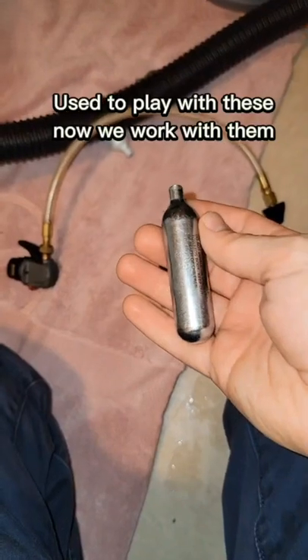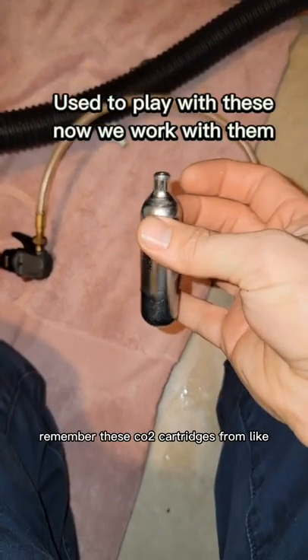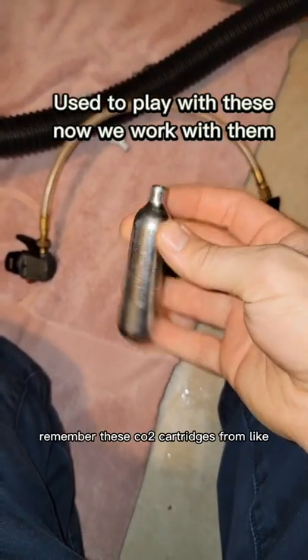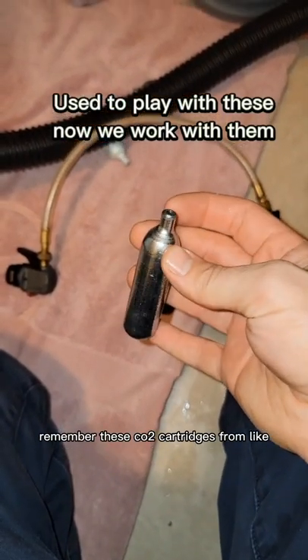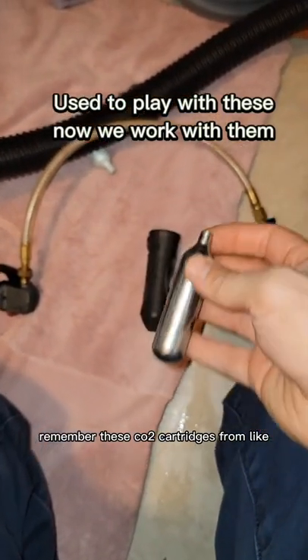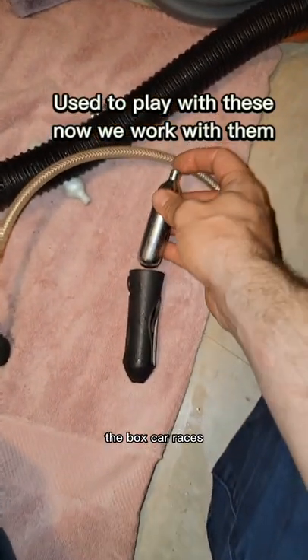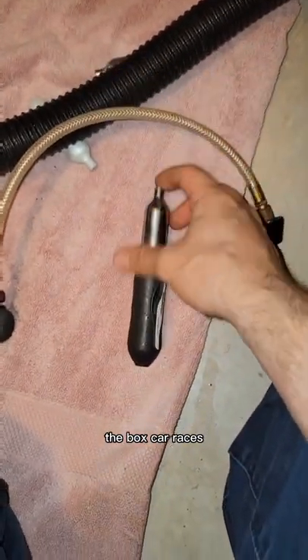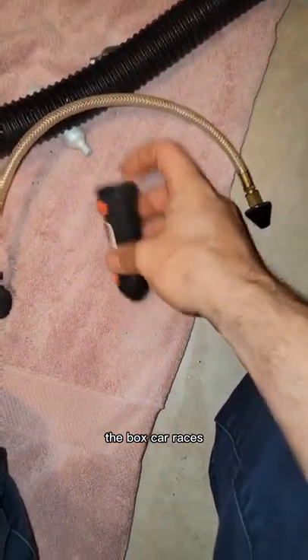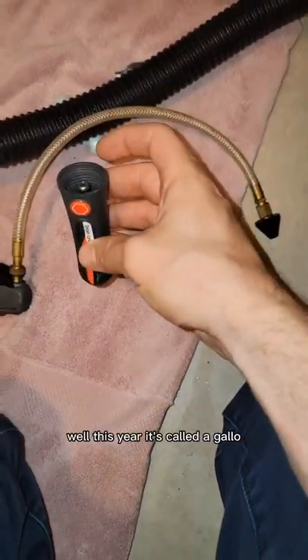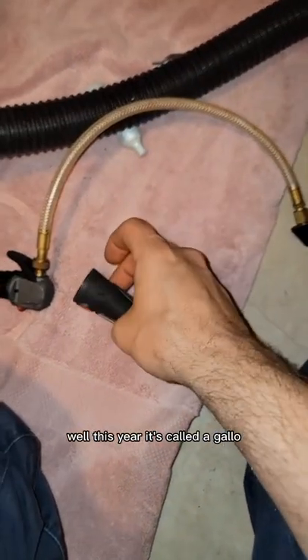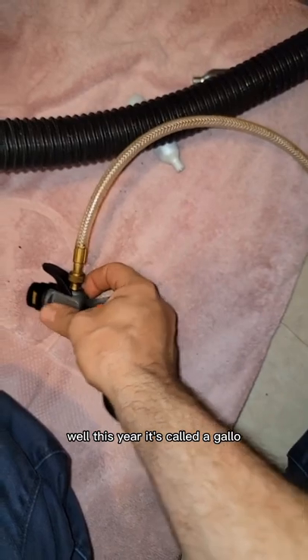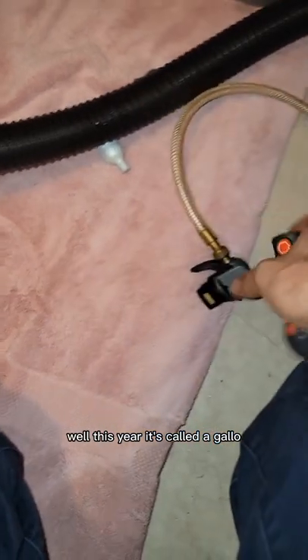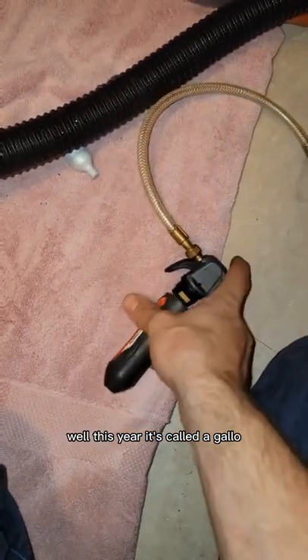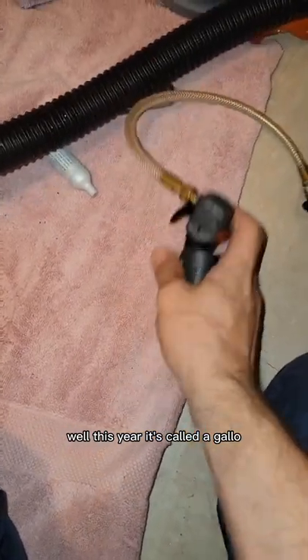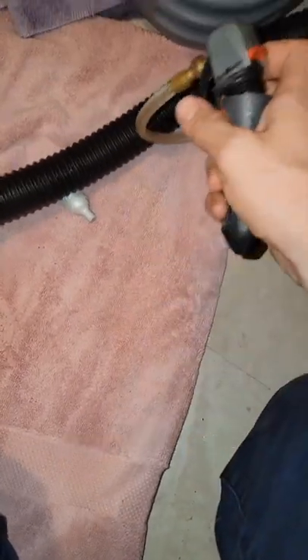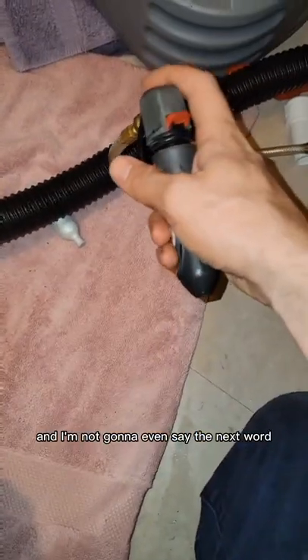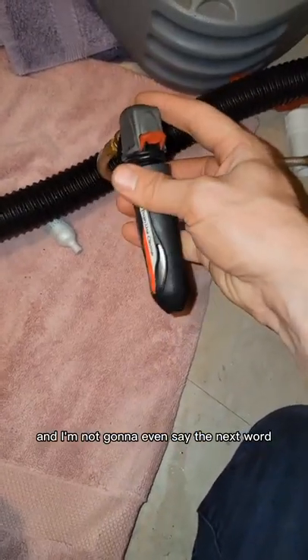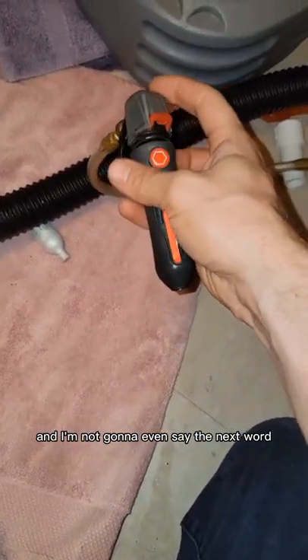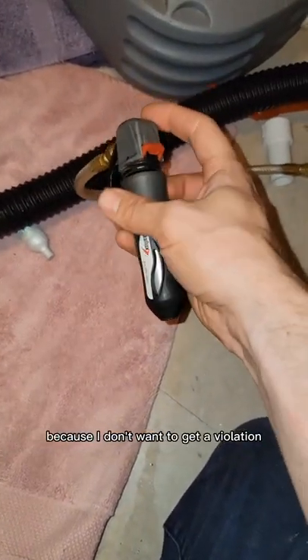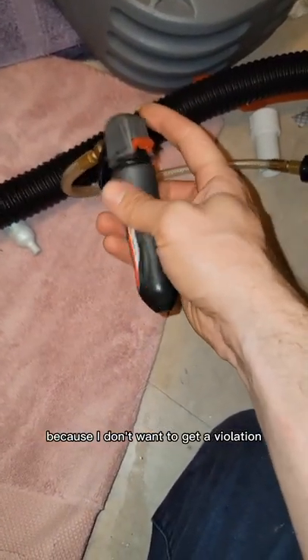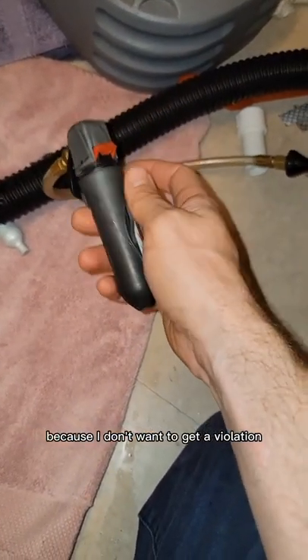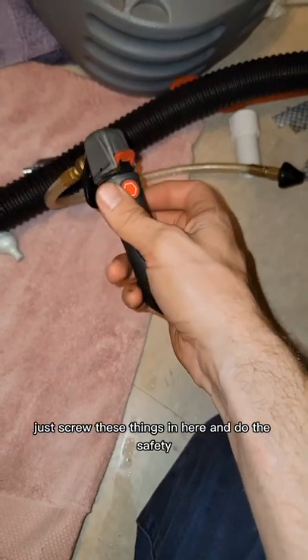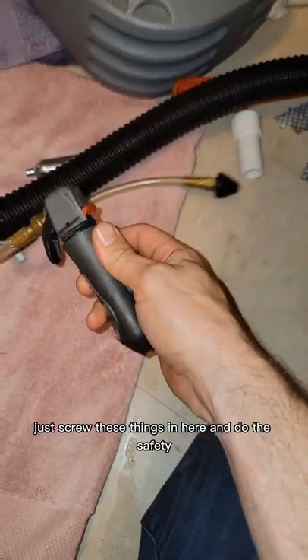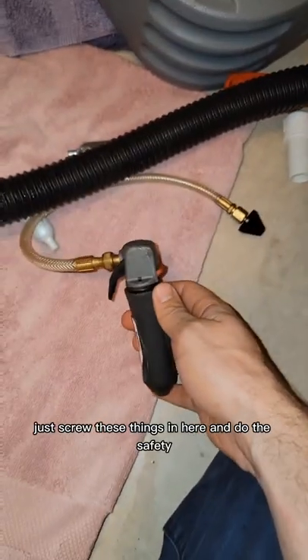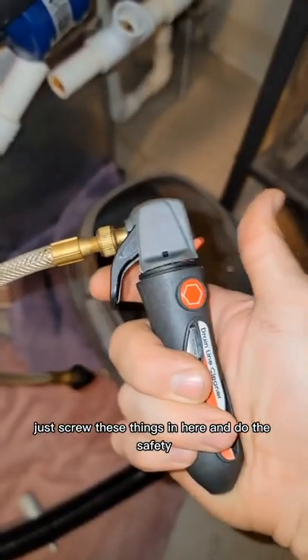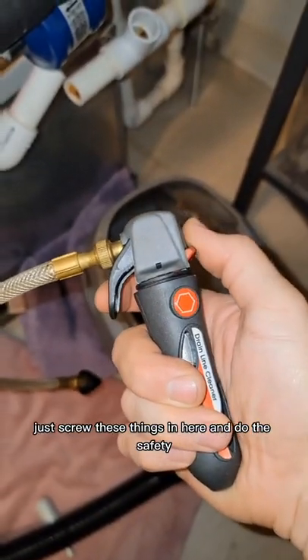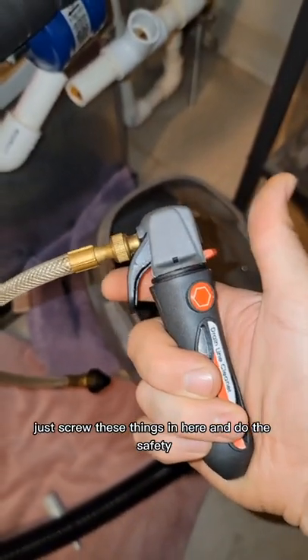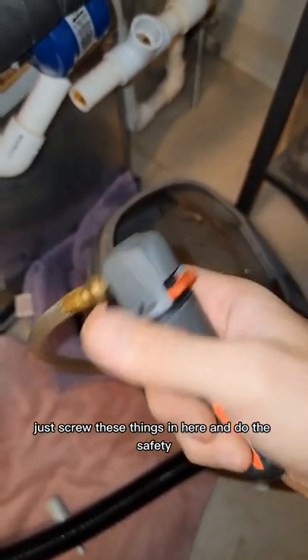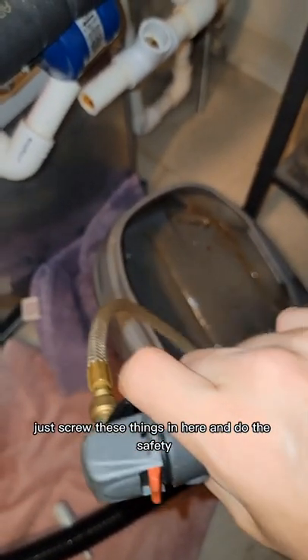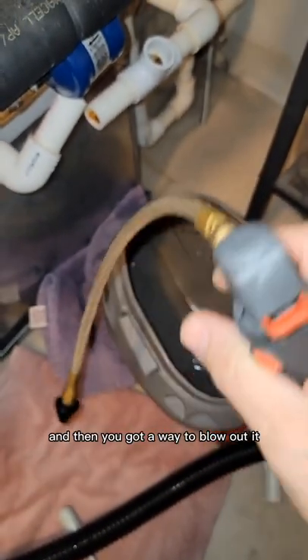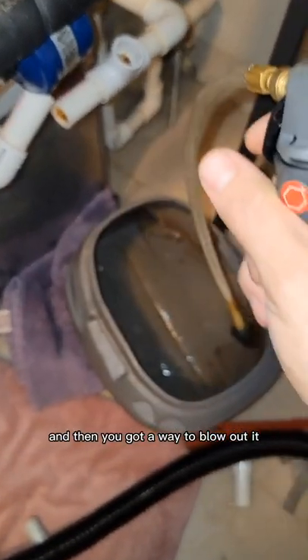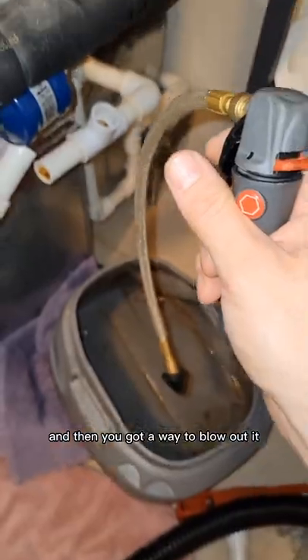Remember these CO2 cartridges from like the boxcar races? Well, this here is called a gallo — and I'm not gonna say the next word because I don't want to get a violation. You just screw these things in here, undo the safety, and then you've got a way to blow out.